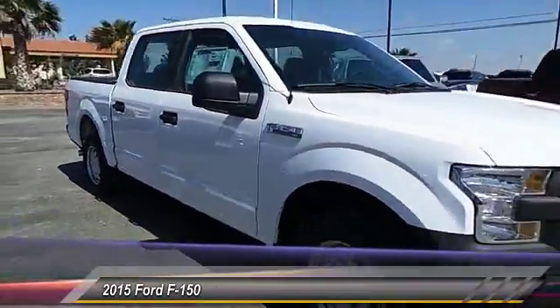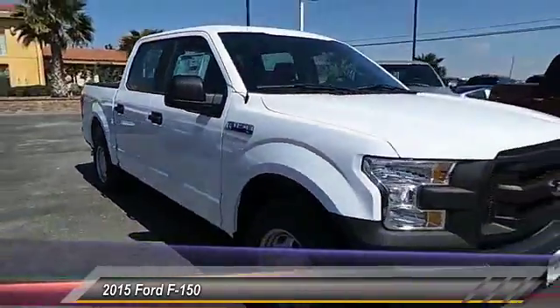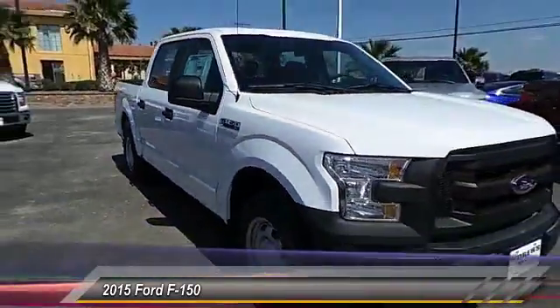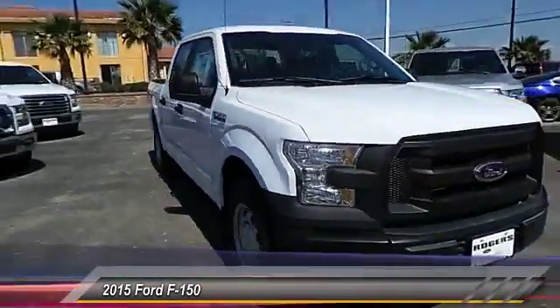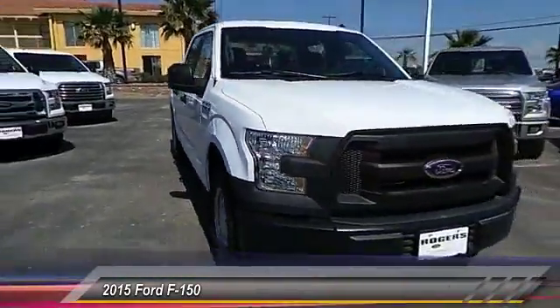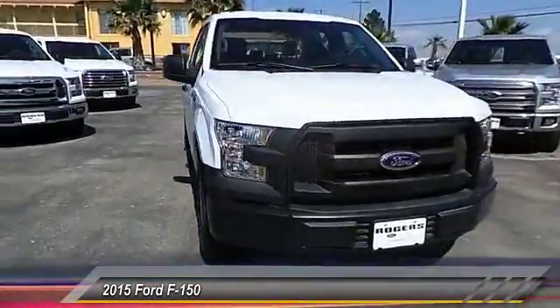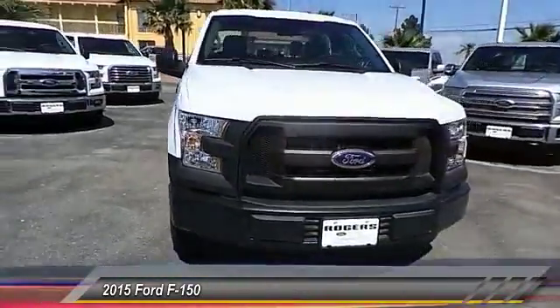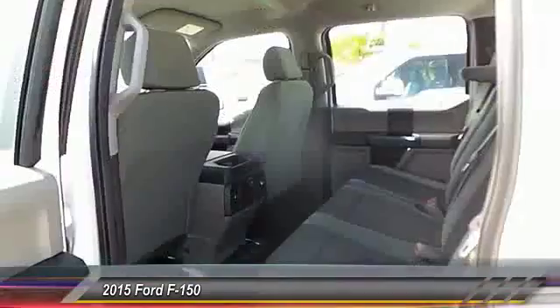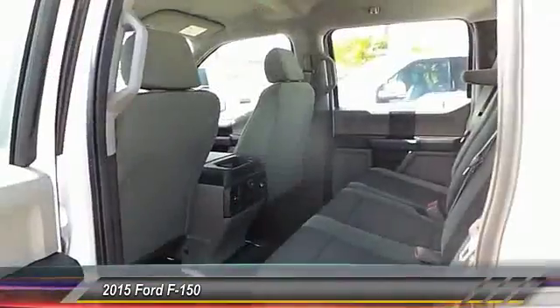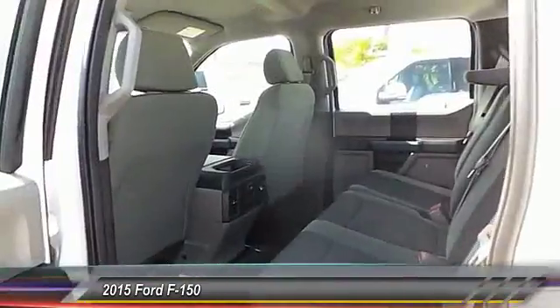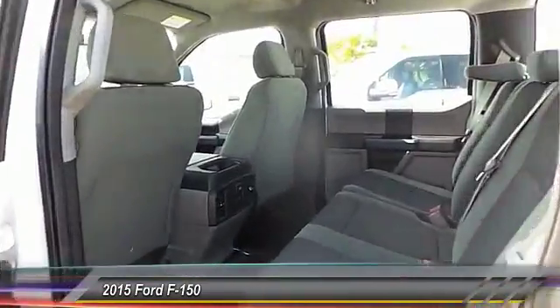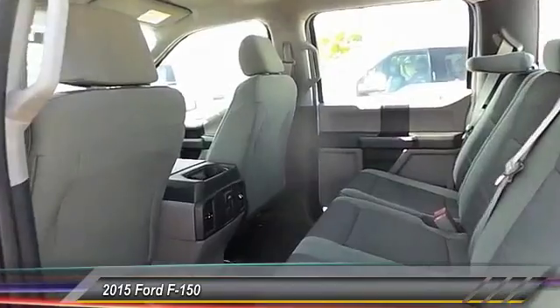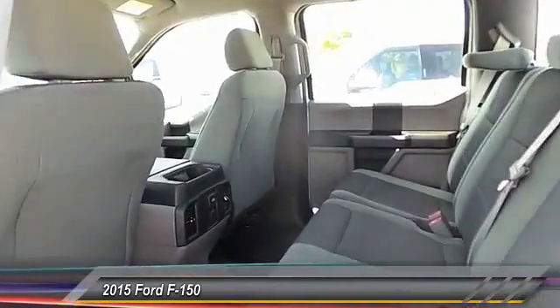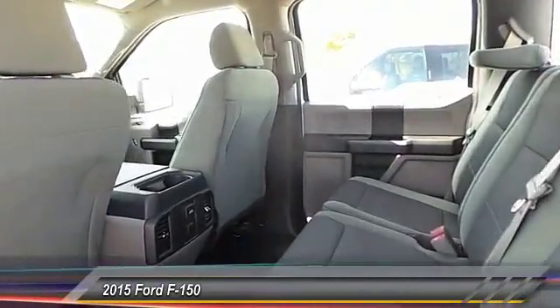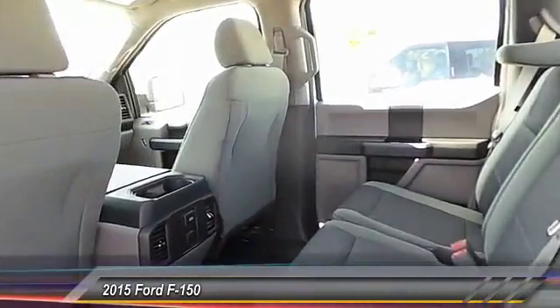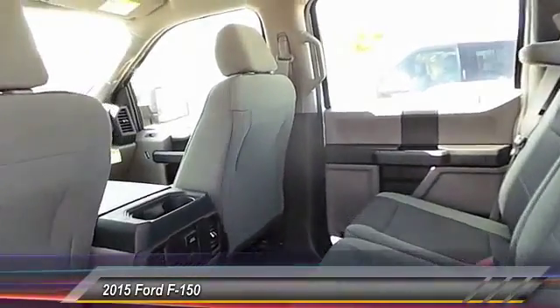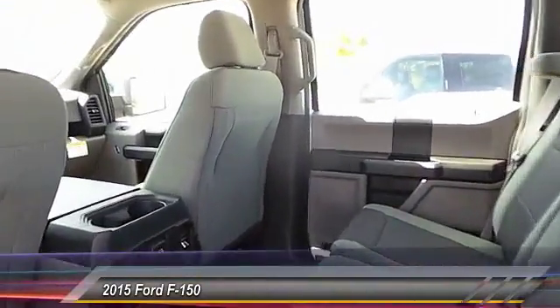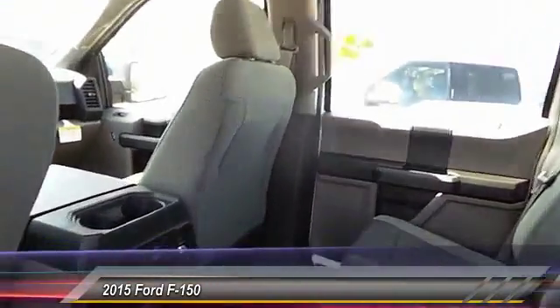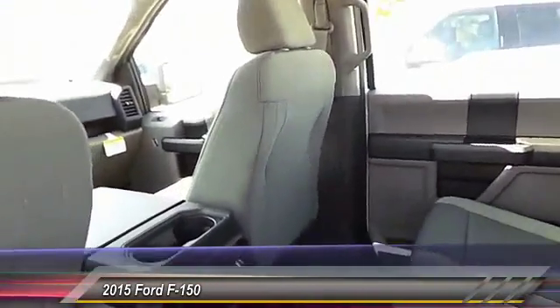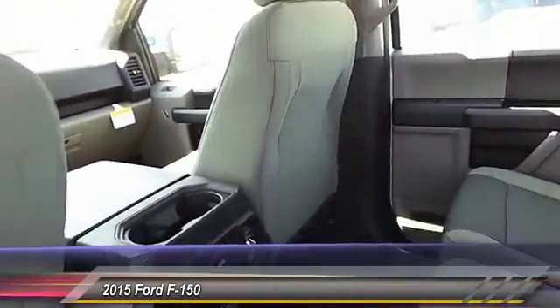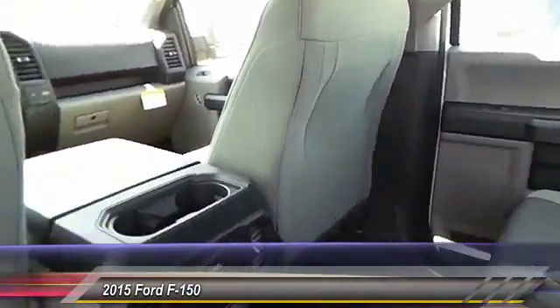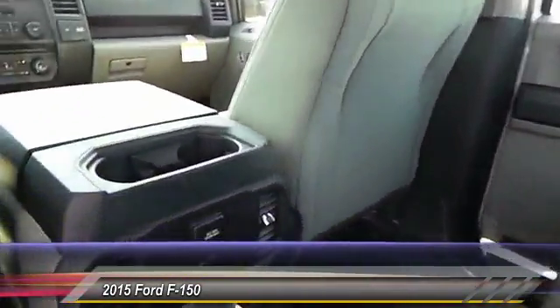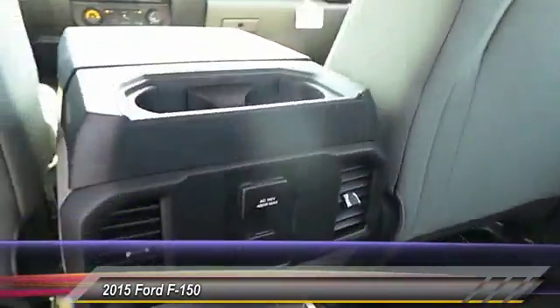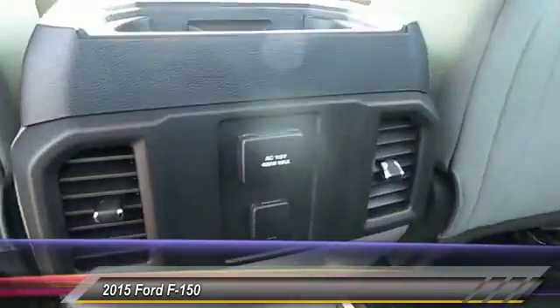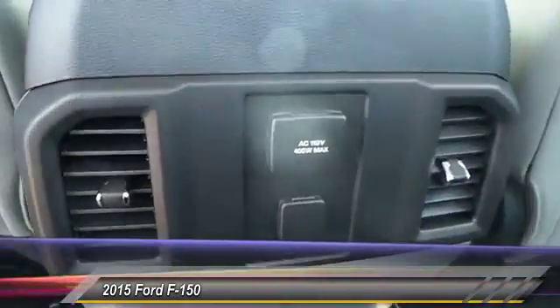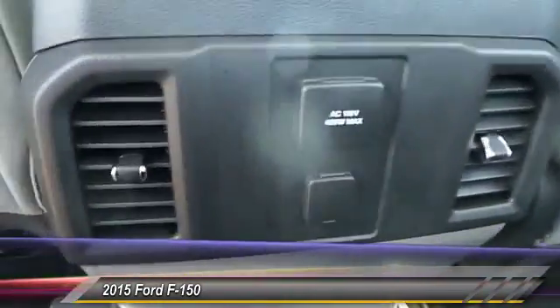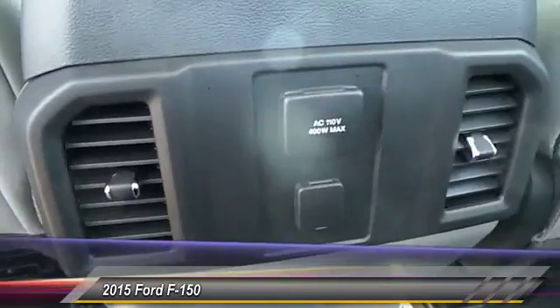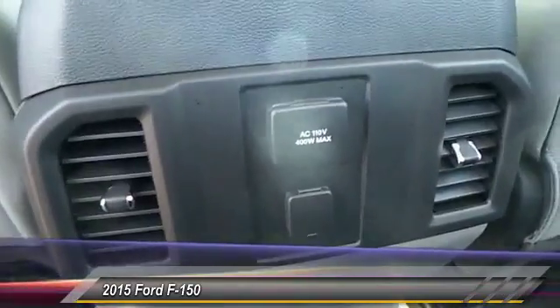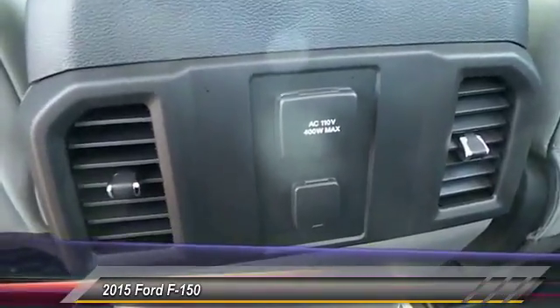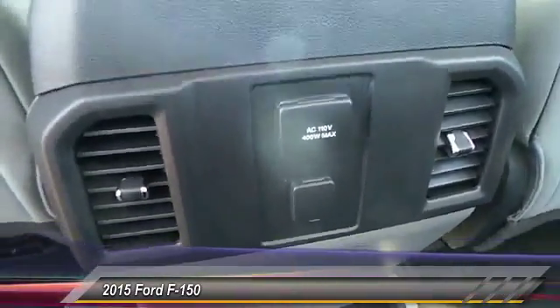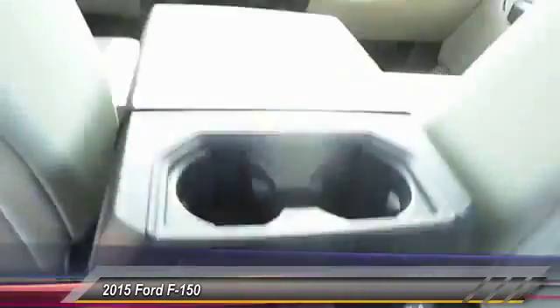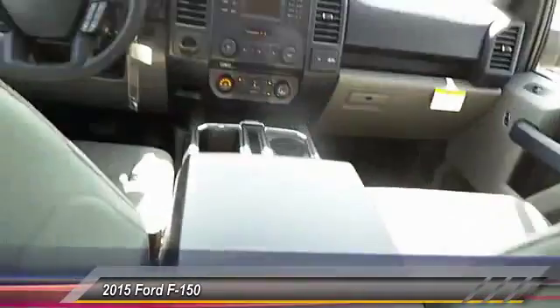Traction control. Automatic stability control. Child safety locks. Dual front airbags. Tilt steering wheel. Four-piece floor mat set. Telescopic steering wheel.